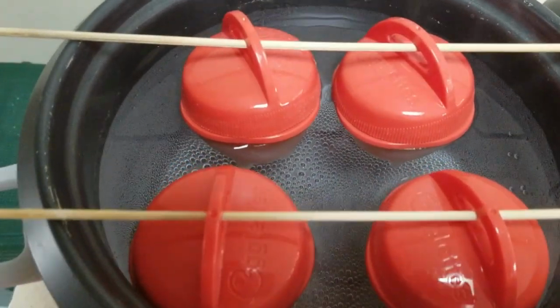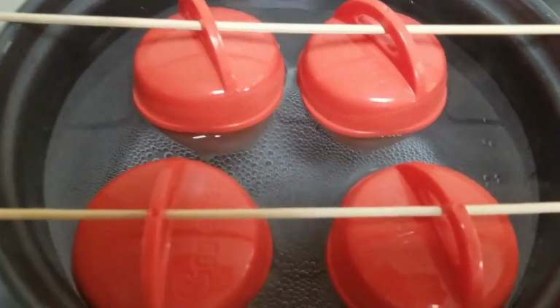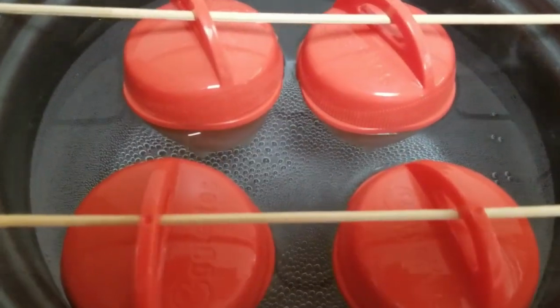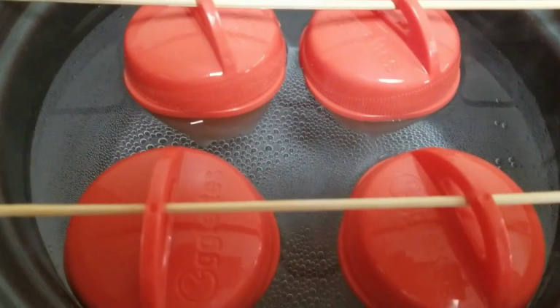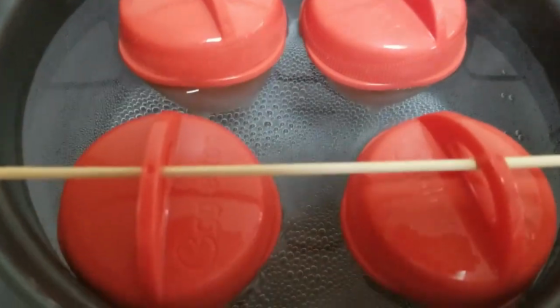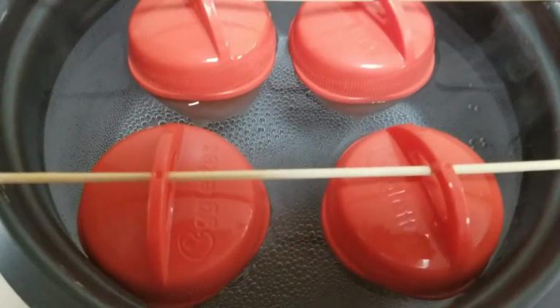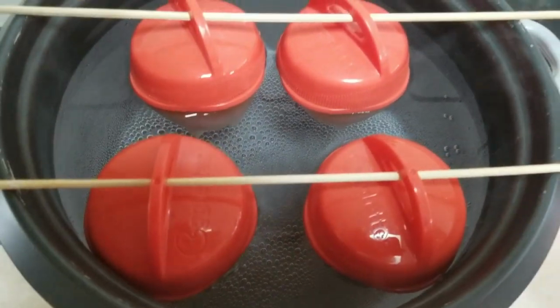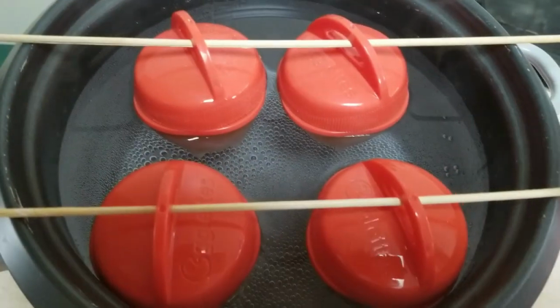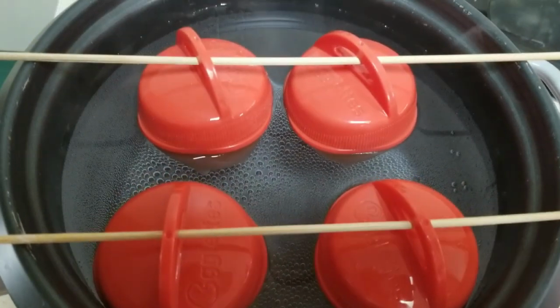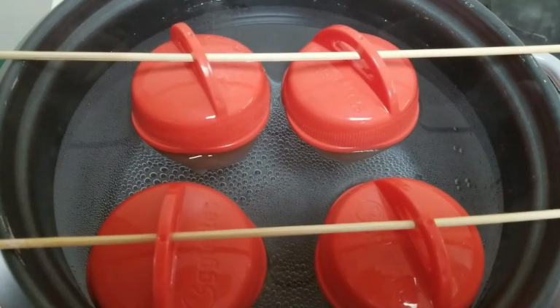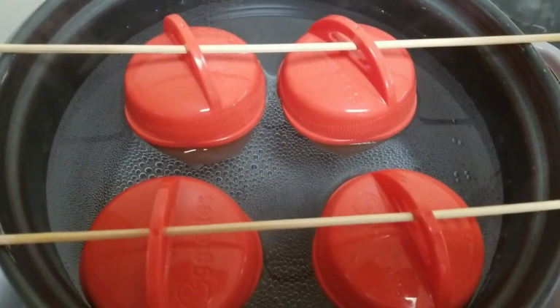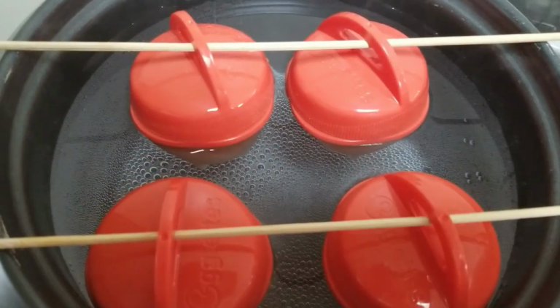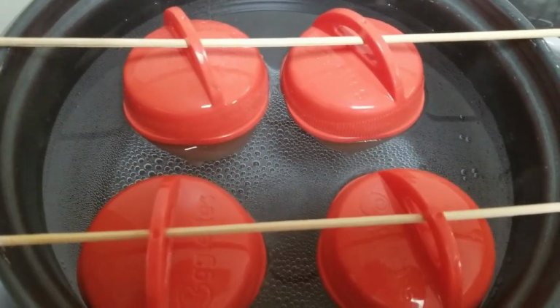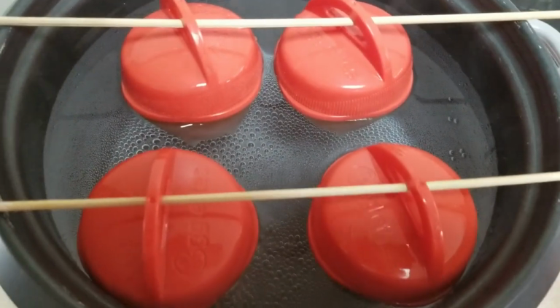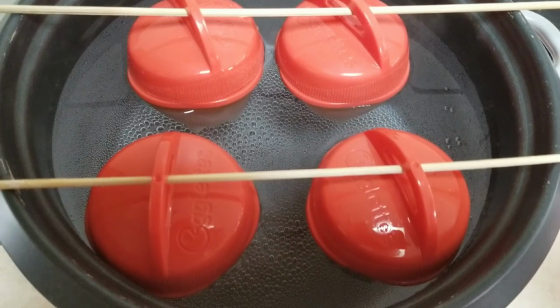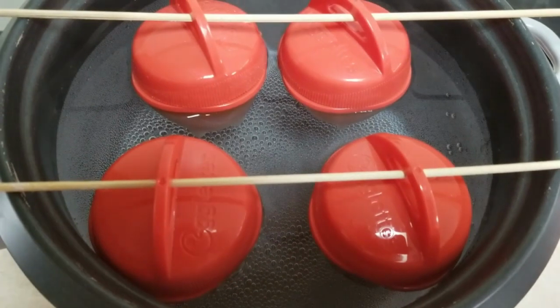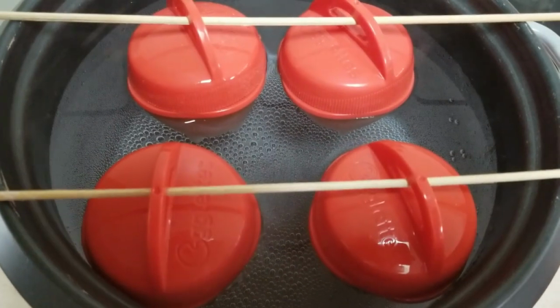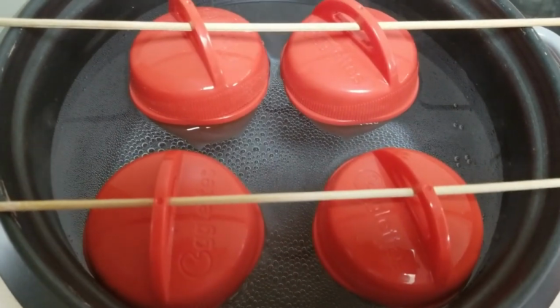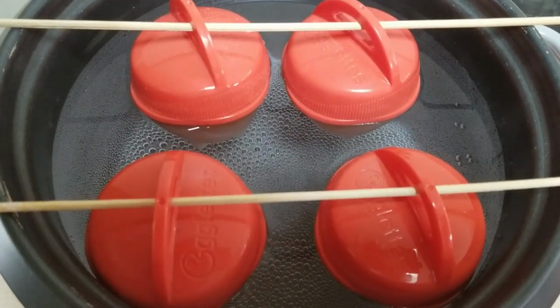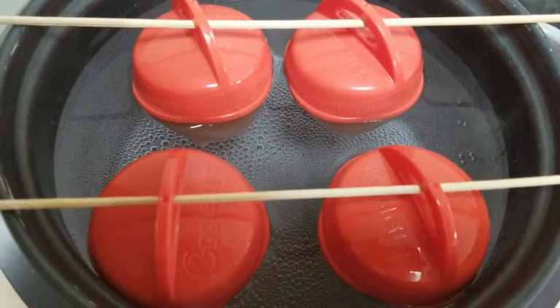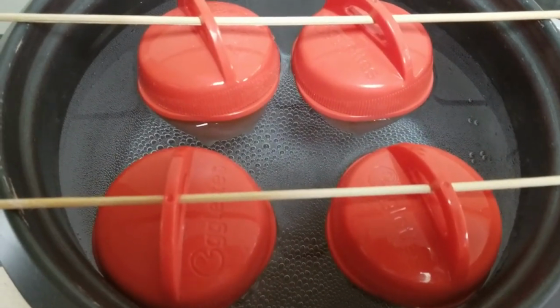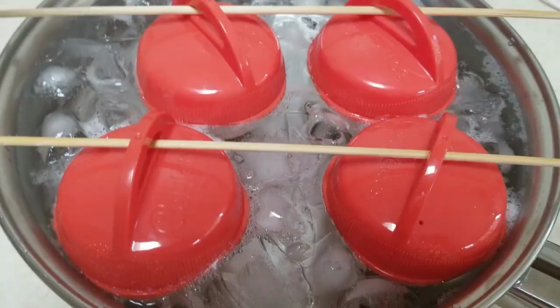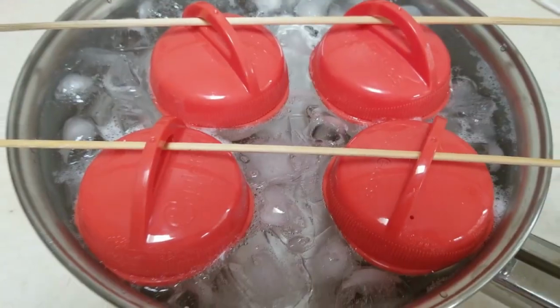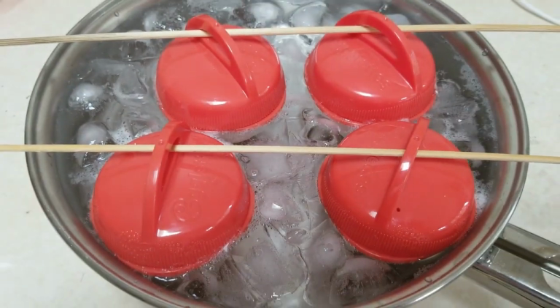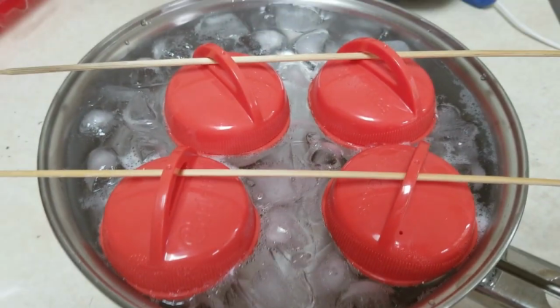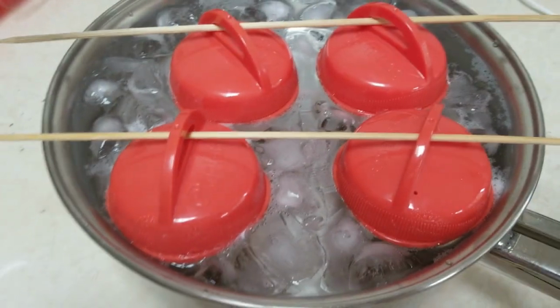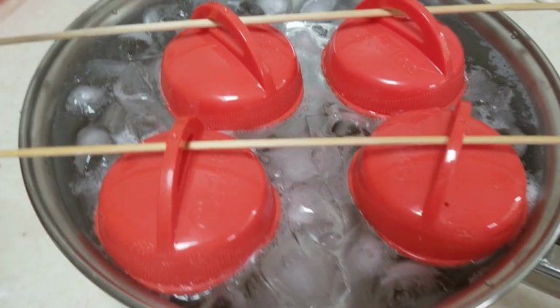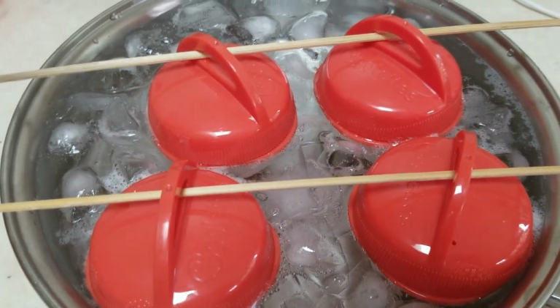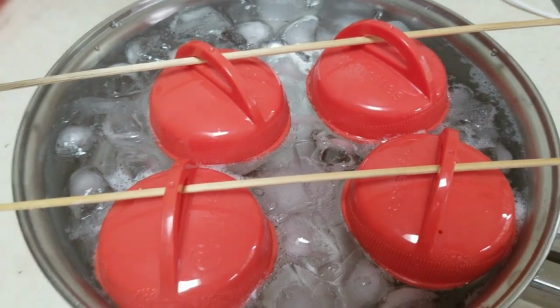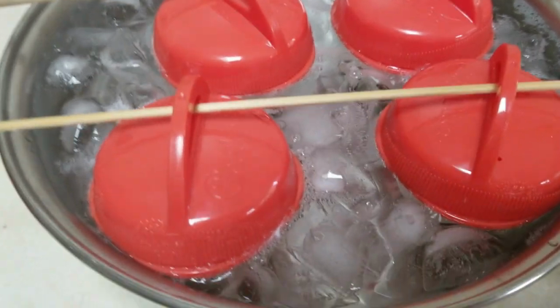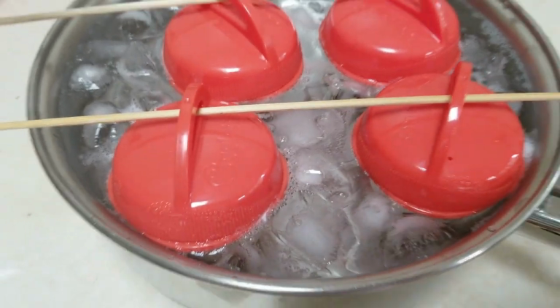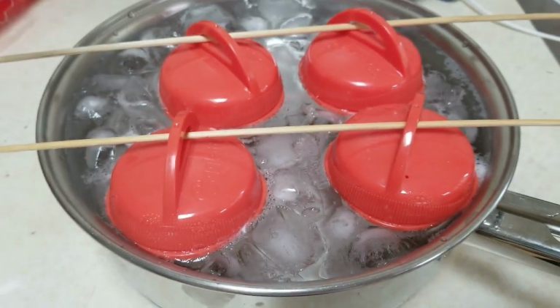And also when I transfer them into the ice water I have total control as well. So a simple hack and it works. And as you can see they transfer beautifully into an ice bath.